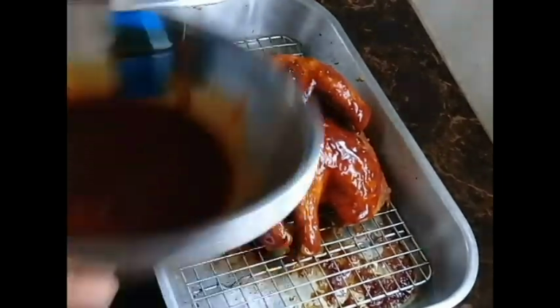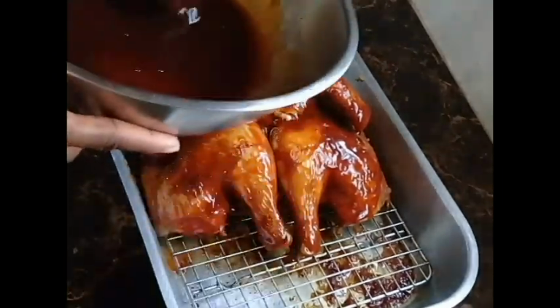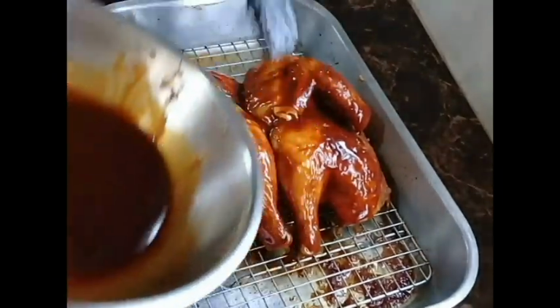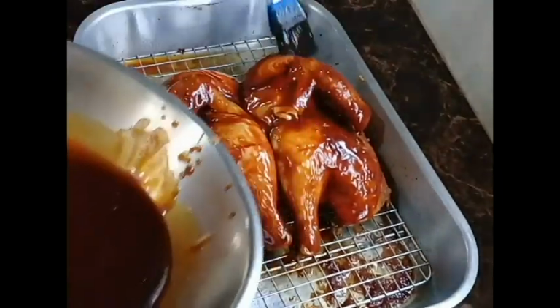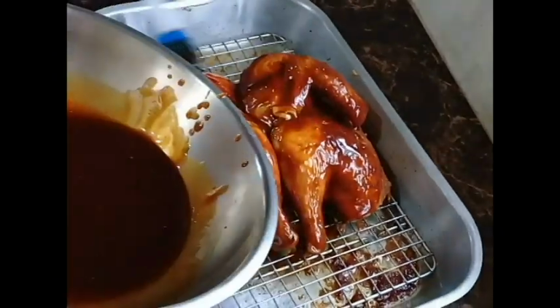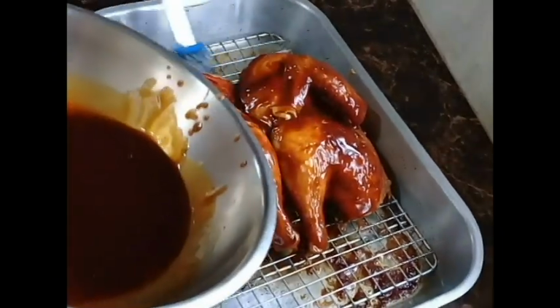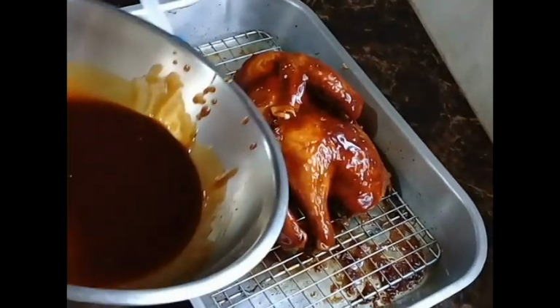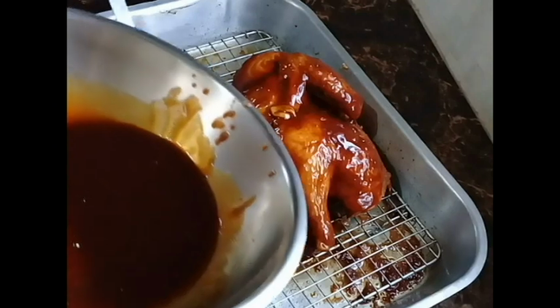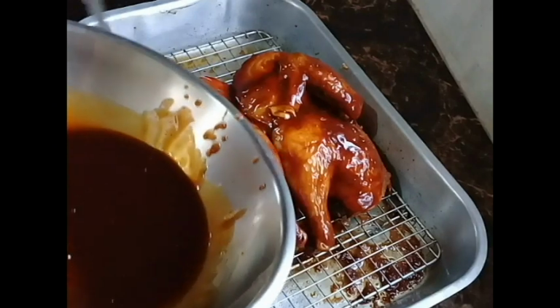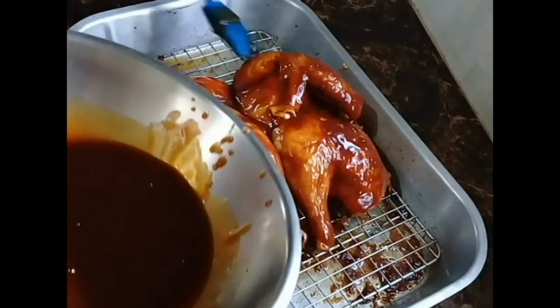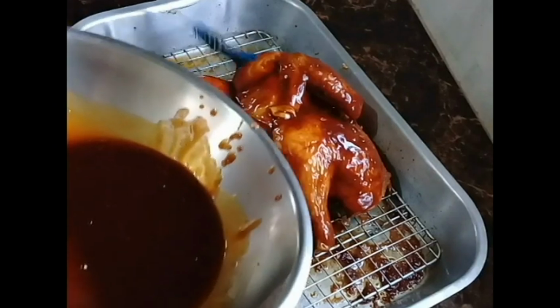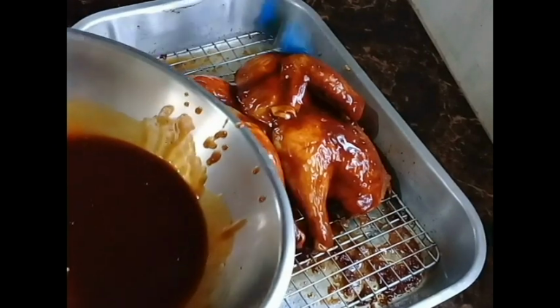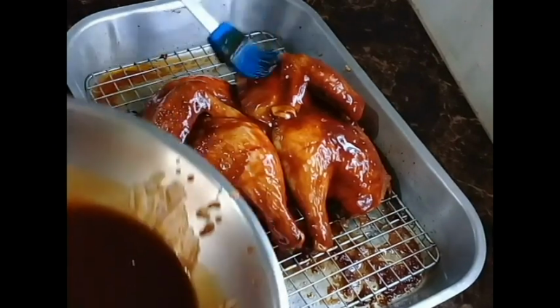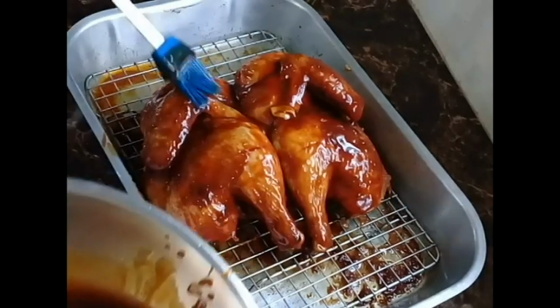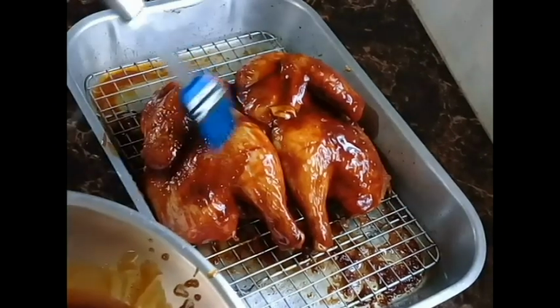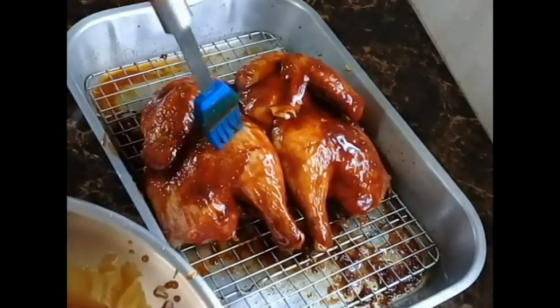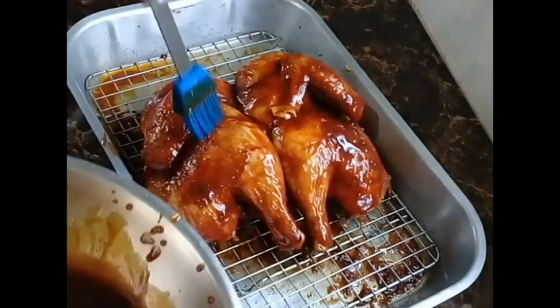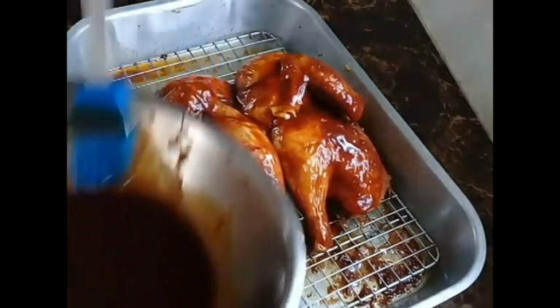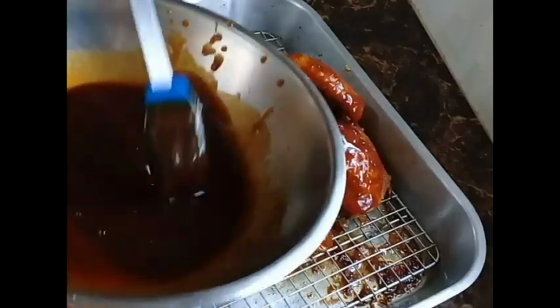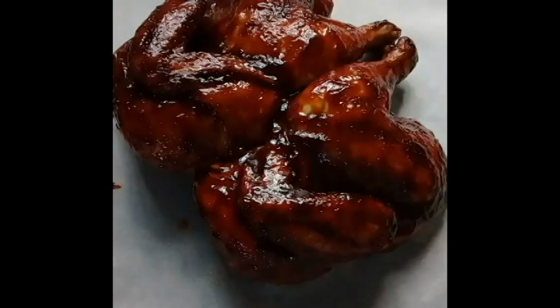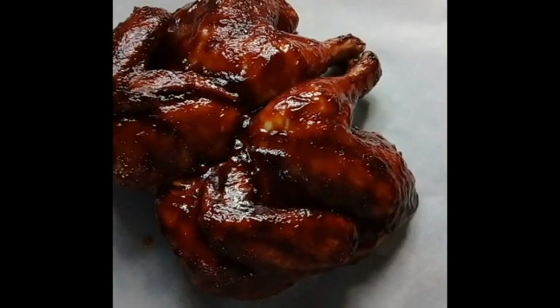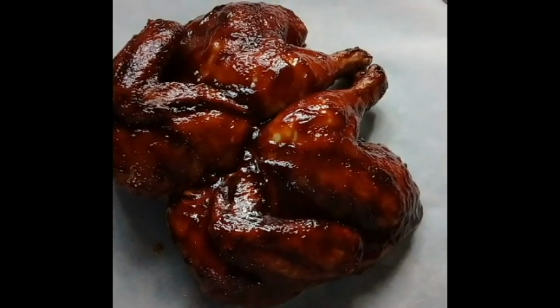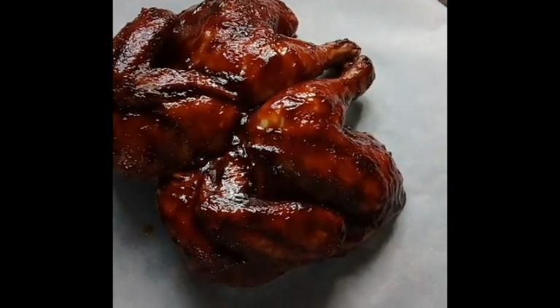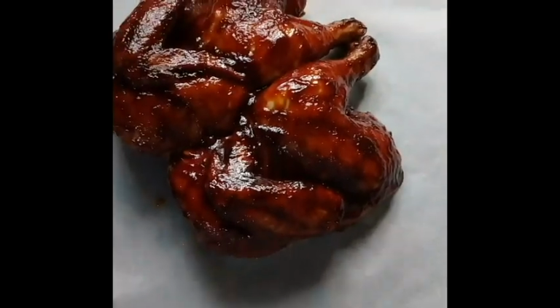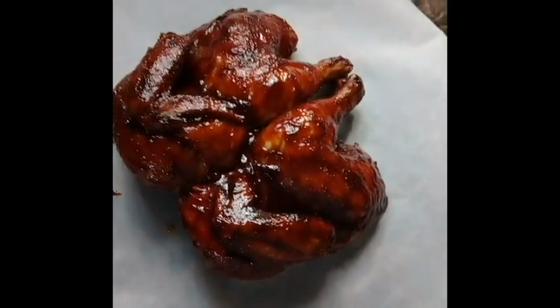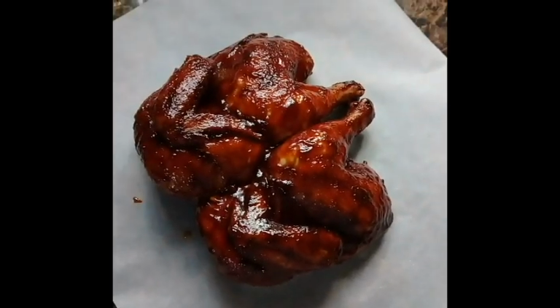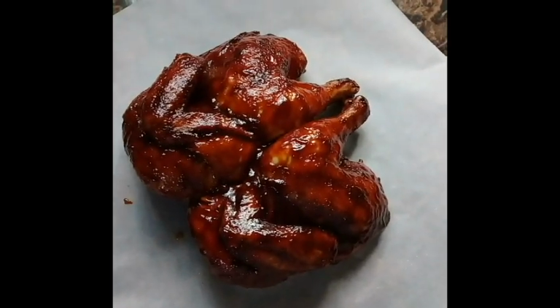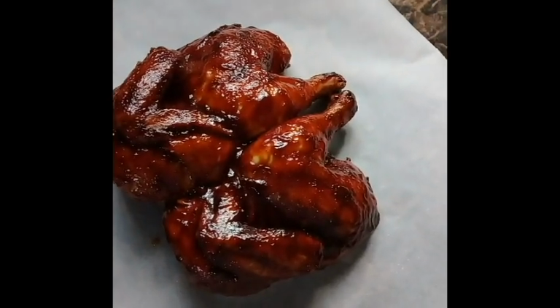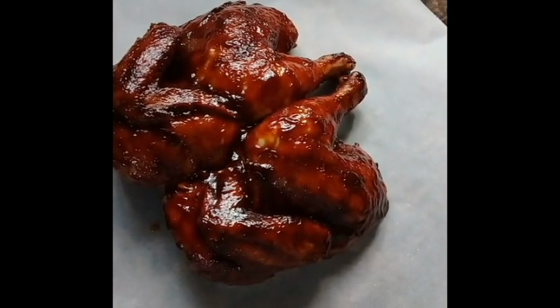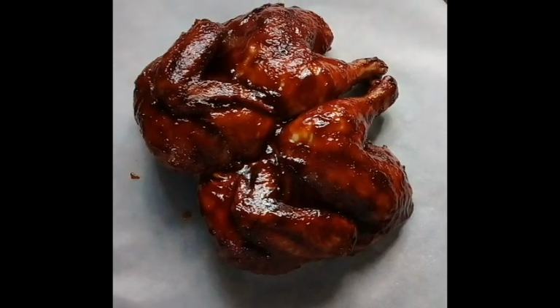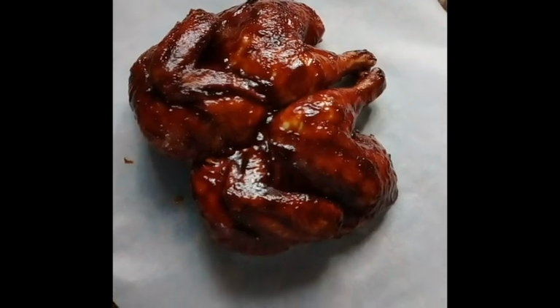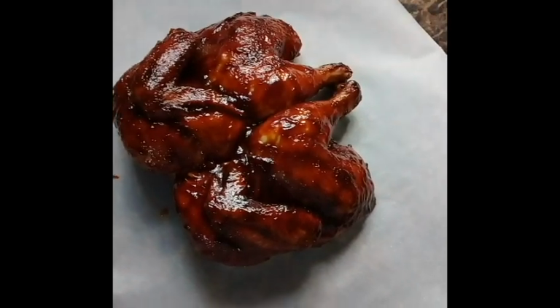That's it — the total baking time is one hour and 20 minutes. This is quite easy and simple, and the chicken comes out moist and not dried out.